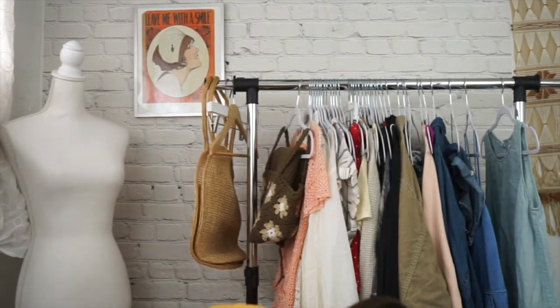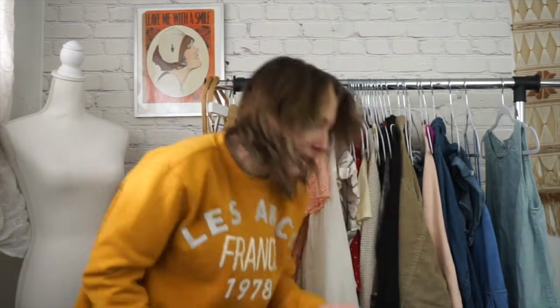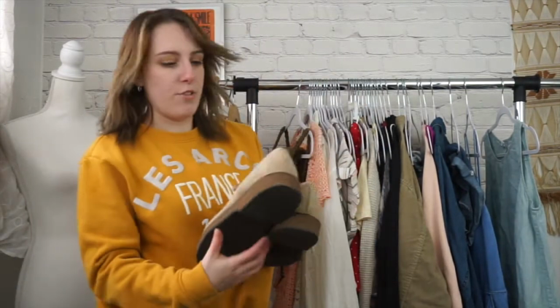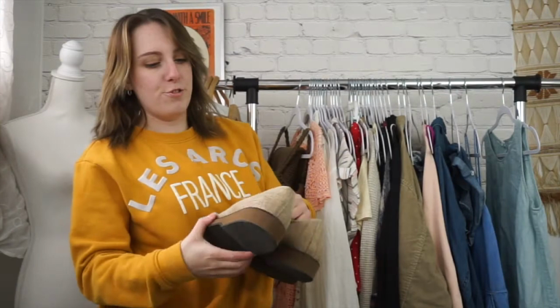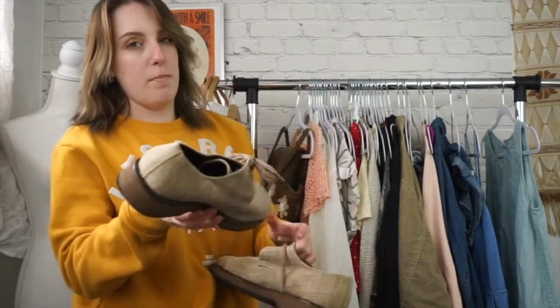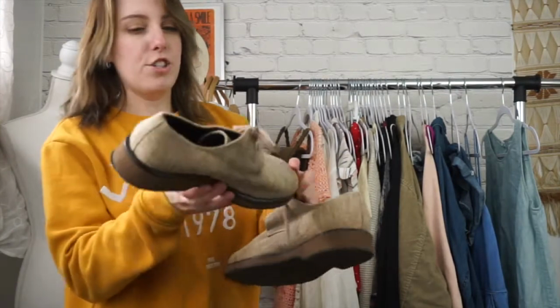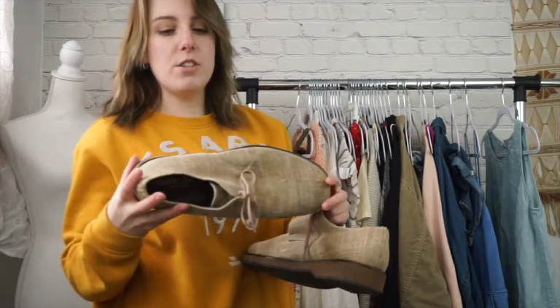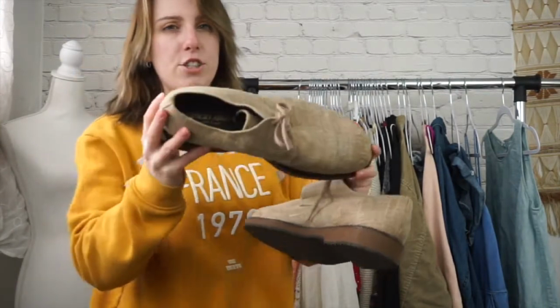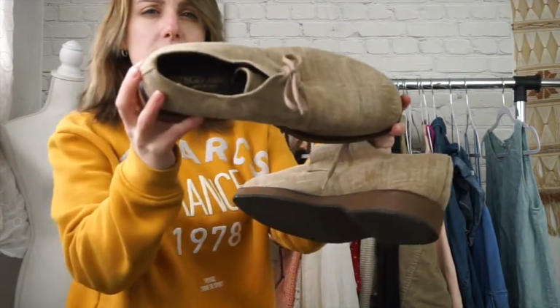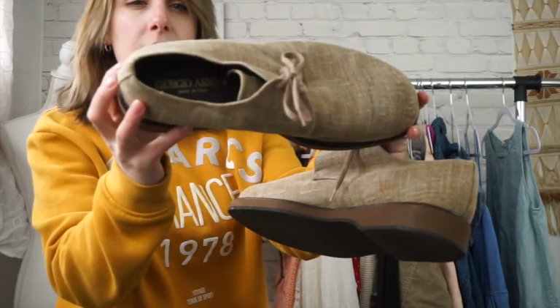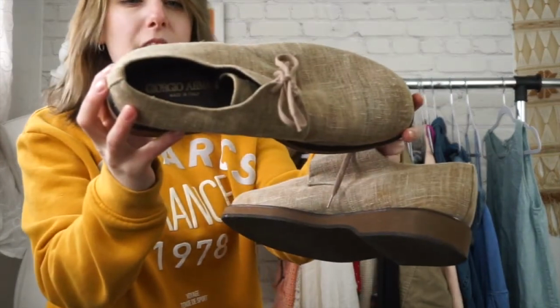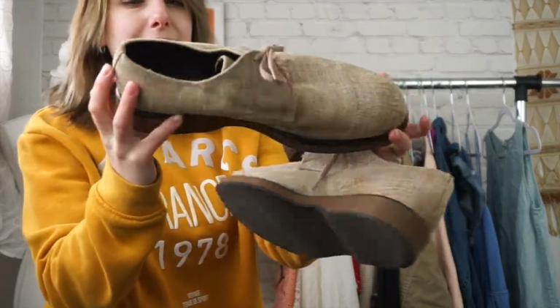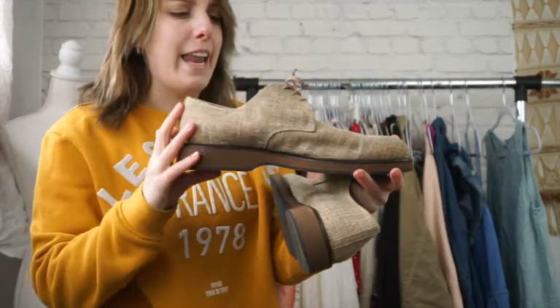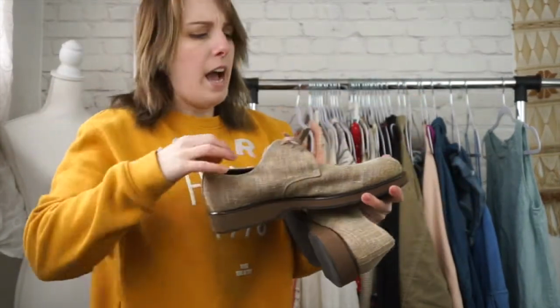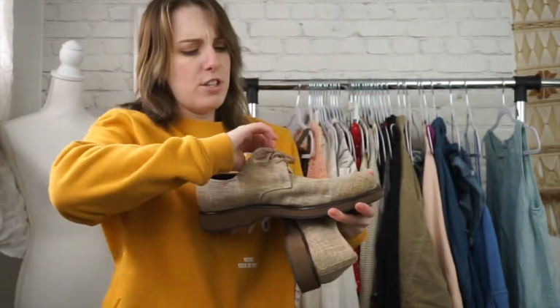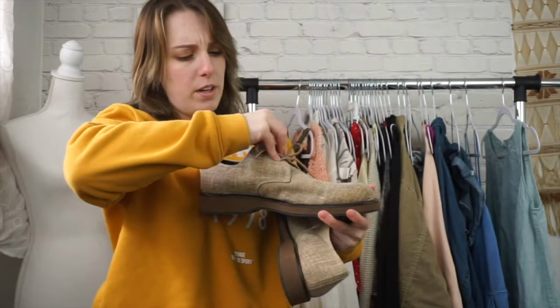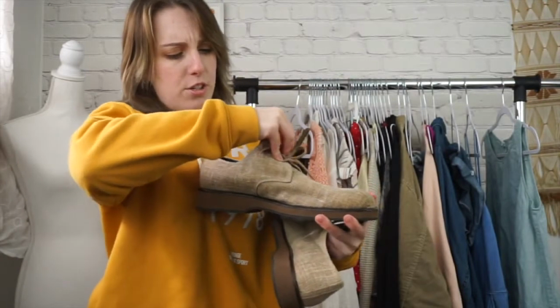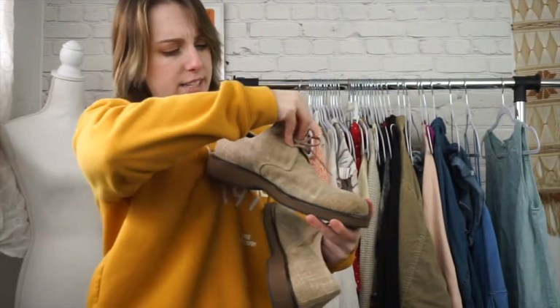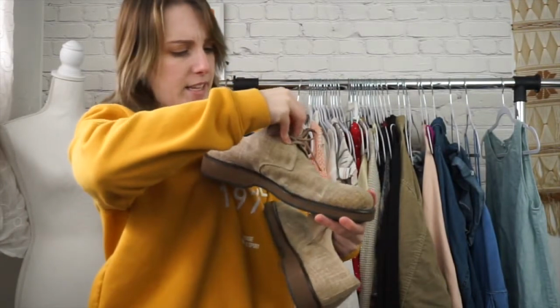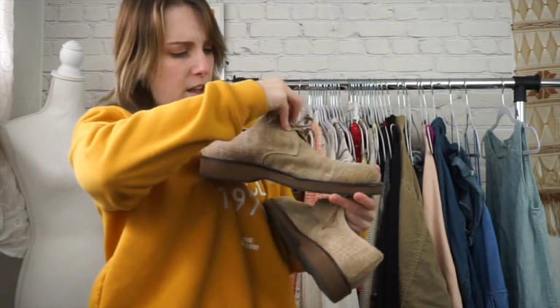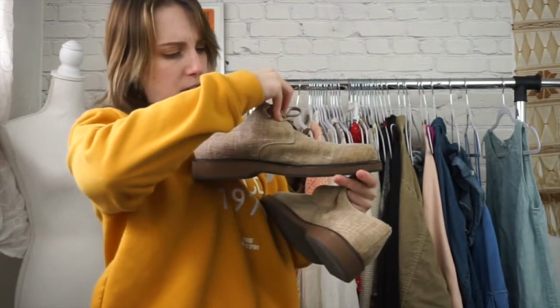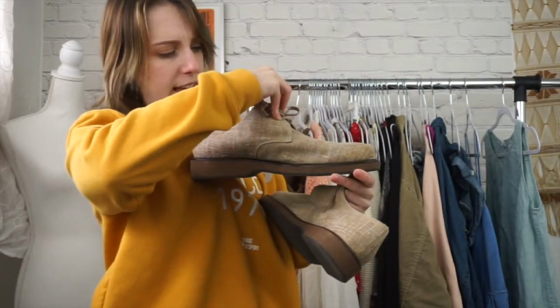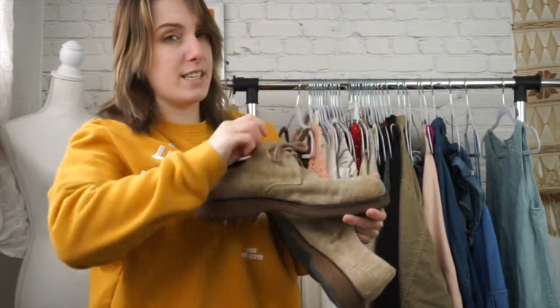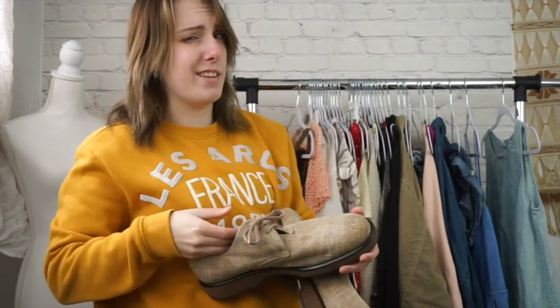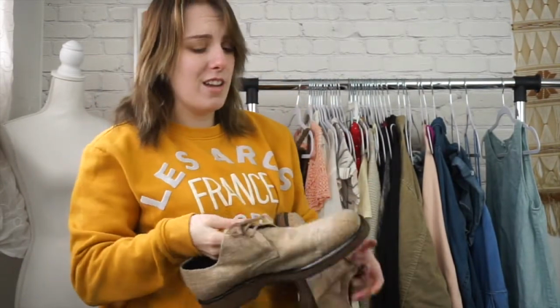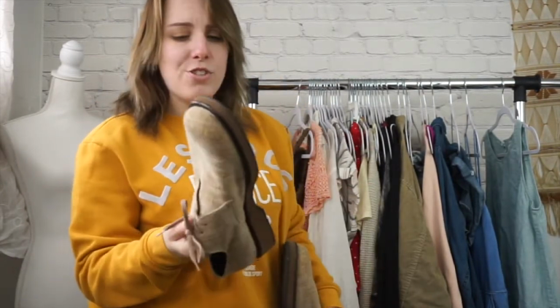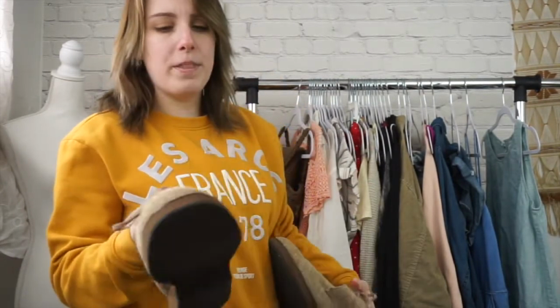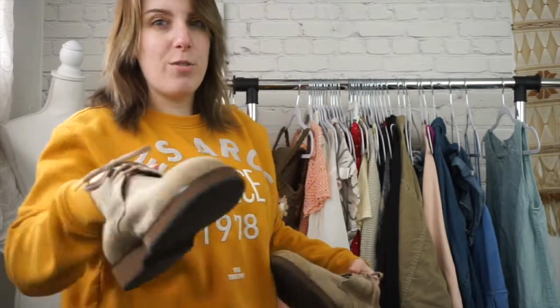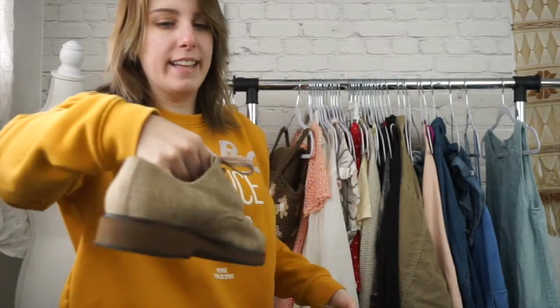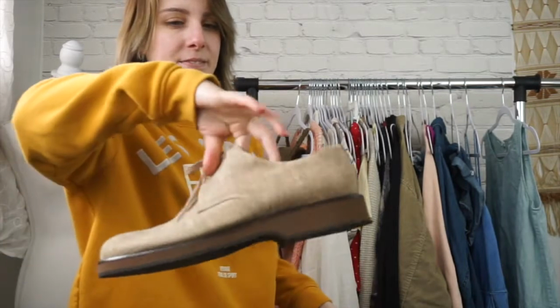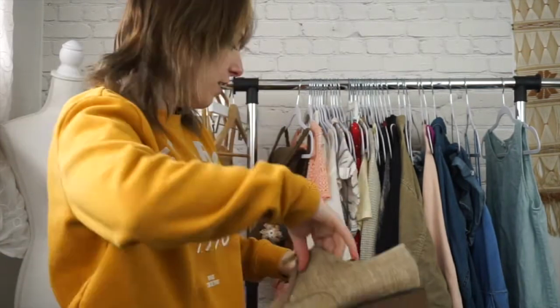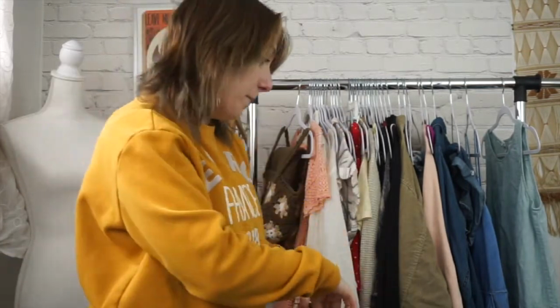Next is going to be this great pair of Giorgio Armani shoes. These are men's shoes. I think they're a size 10 — I have to do a little bit of research on the sizing because Italian sizing is slightly different. They're like linen. I couldn't leave them behind. Obviously they're Giorgio Armani.